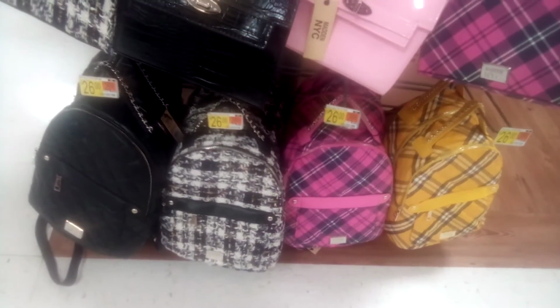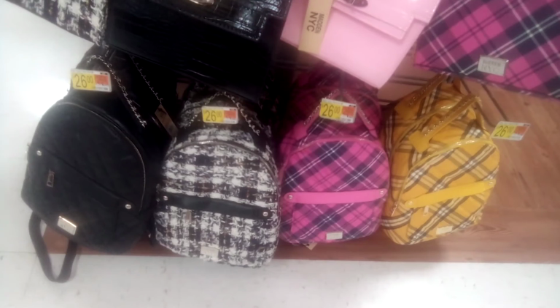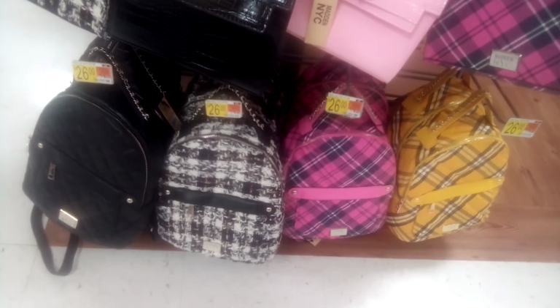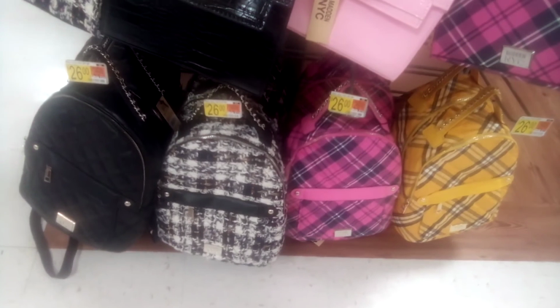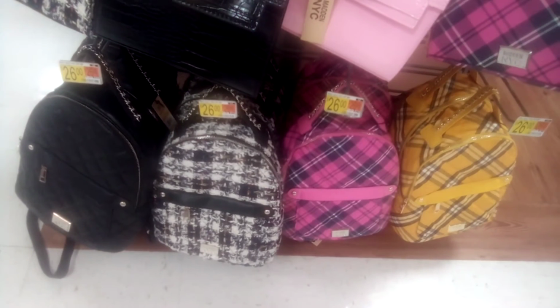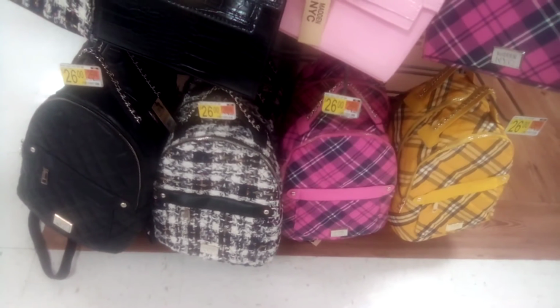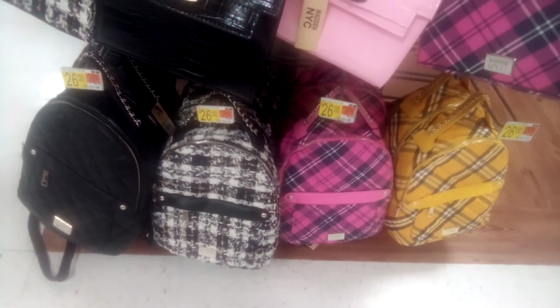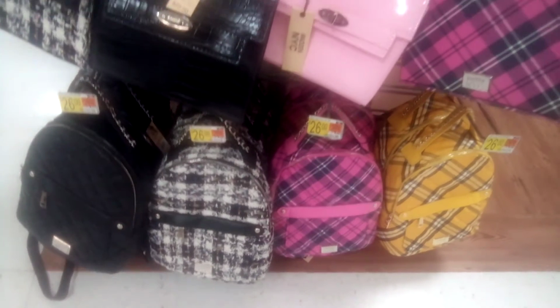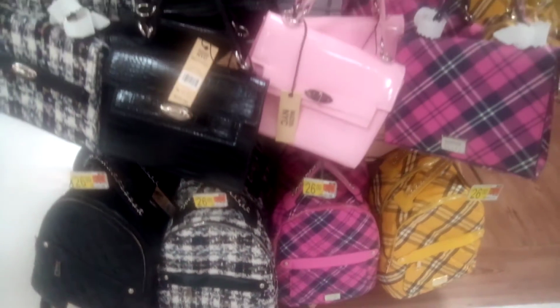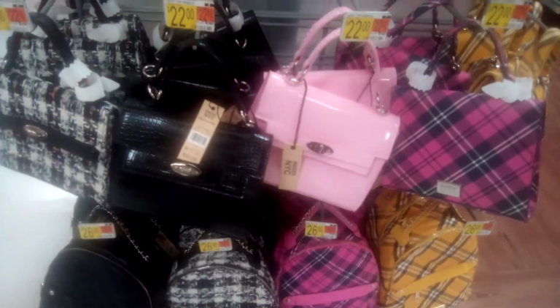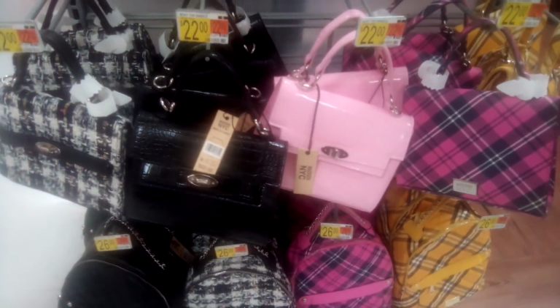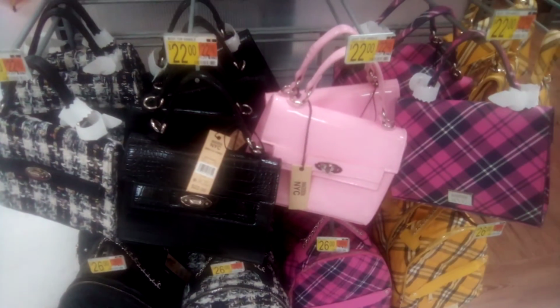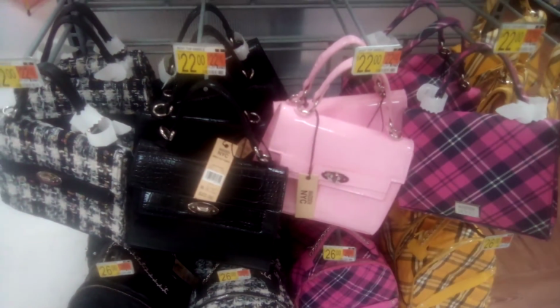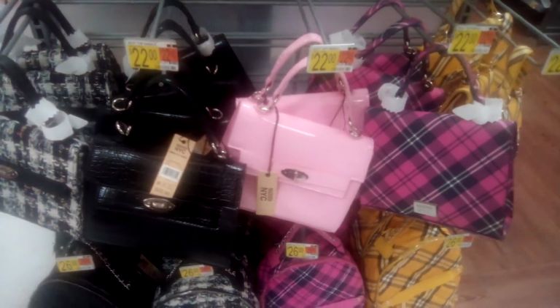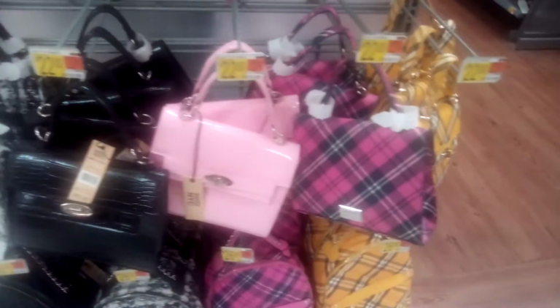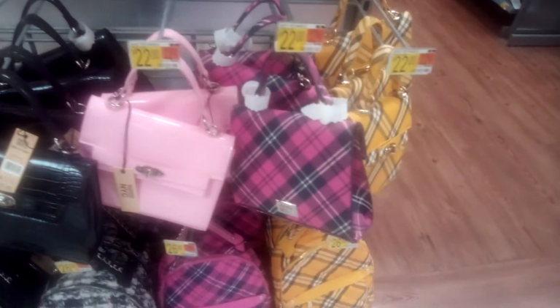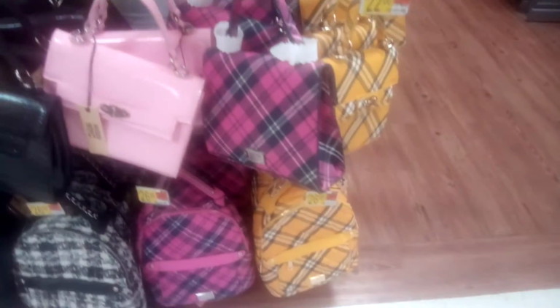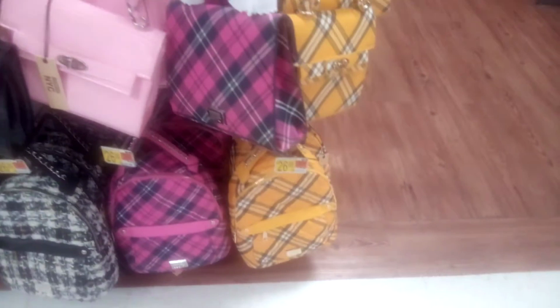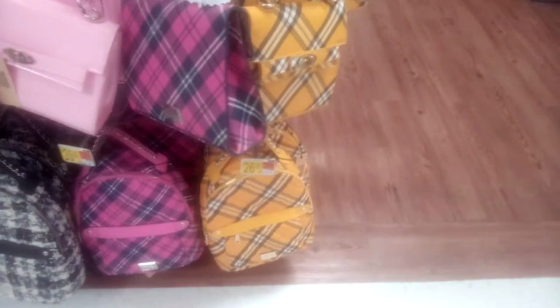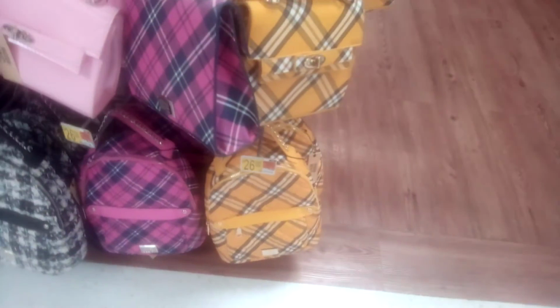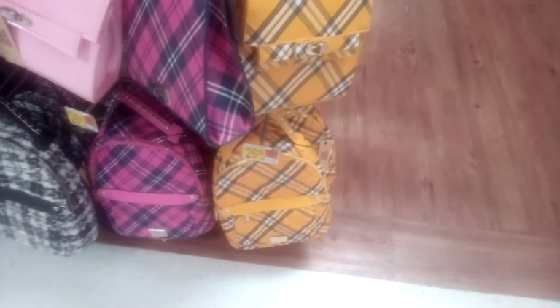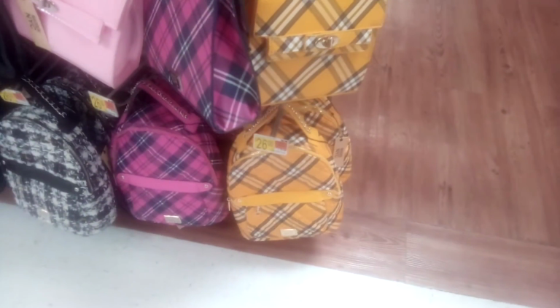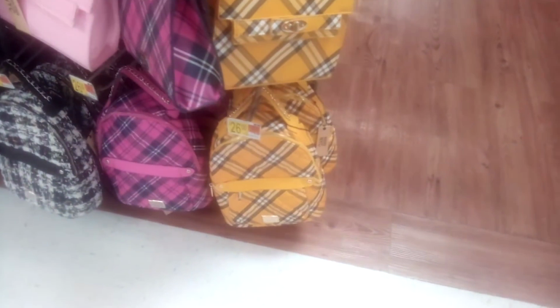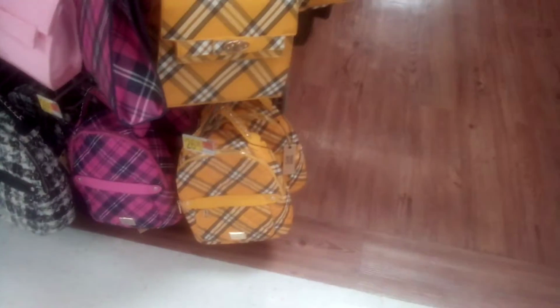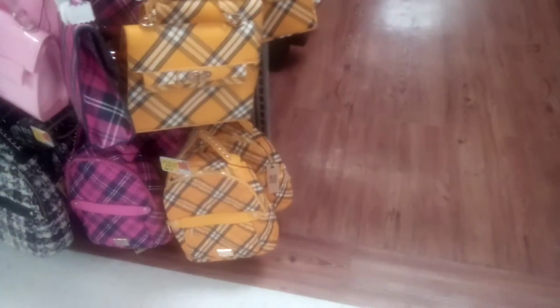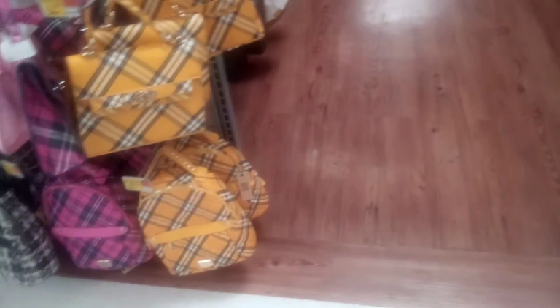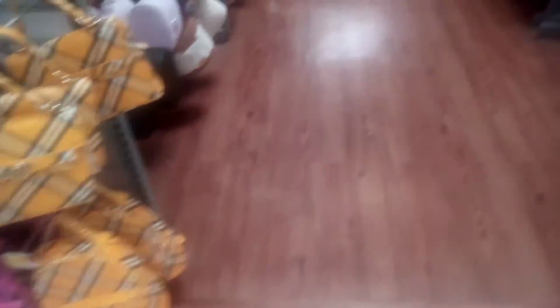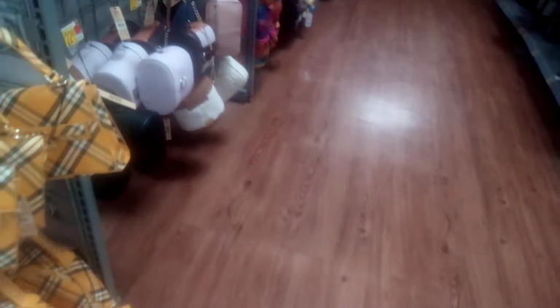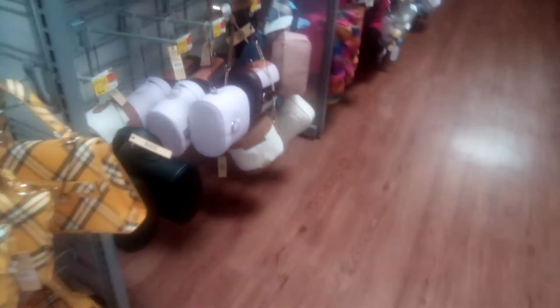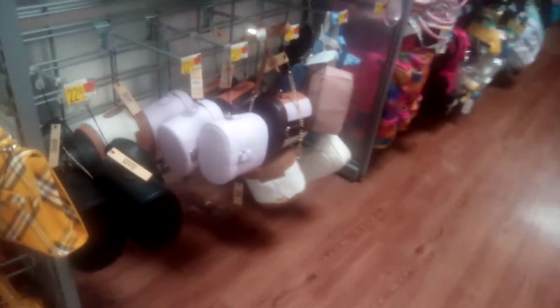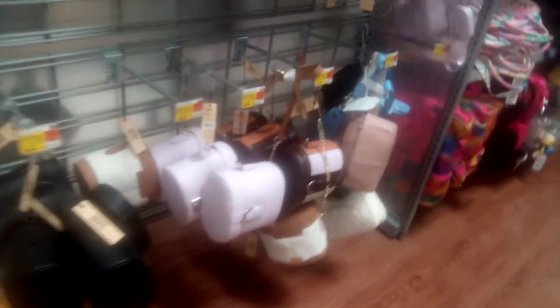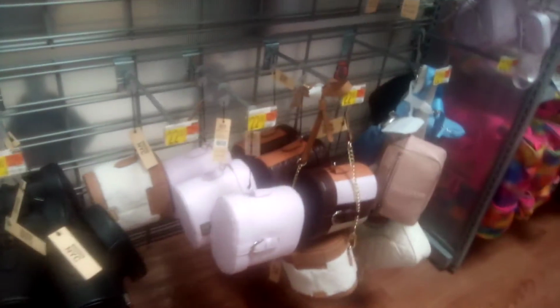We're just browsing — no school supplies. We're just doing backpacks, undies, socks, pouches, and purses, and little things like that. All the cute little things the kids need for back-to-school.